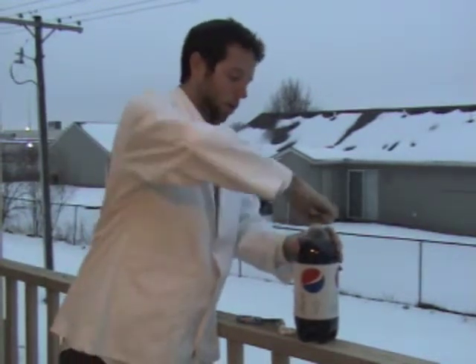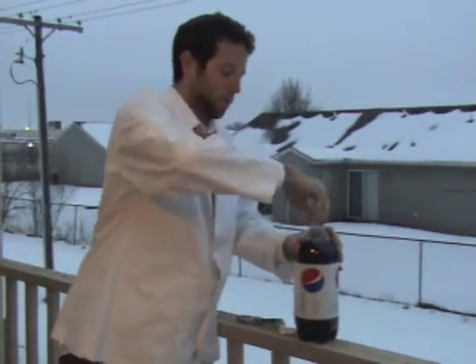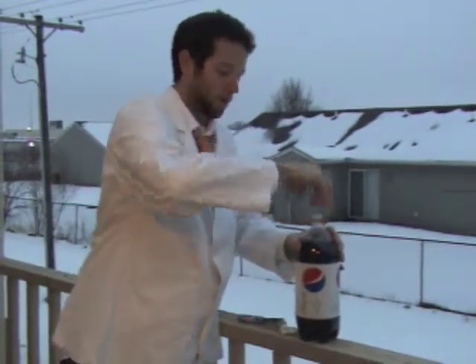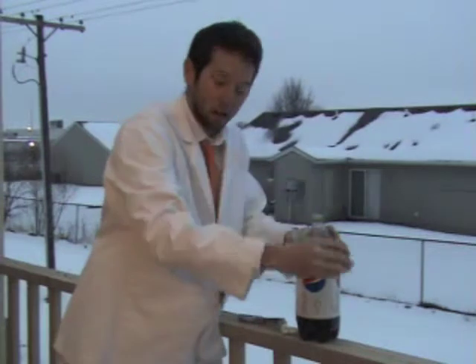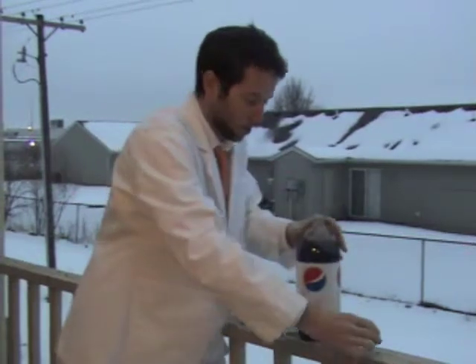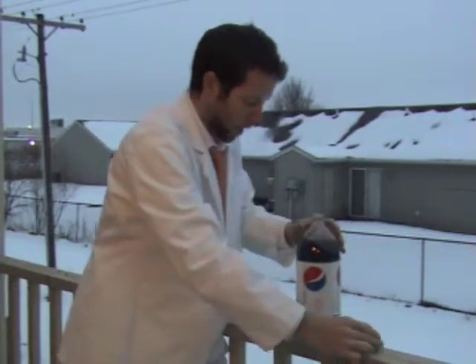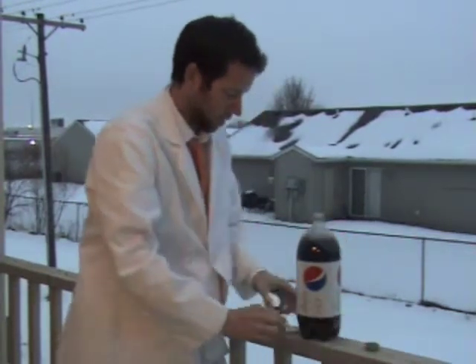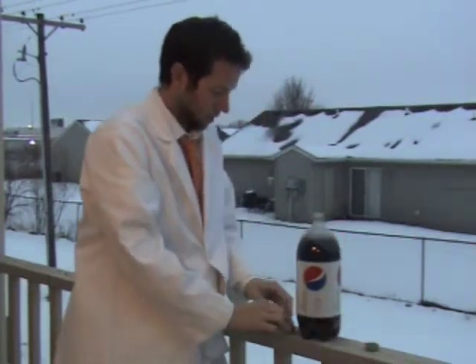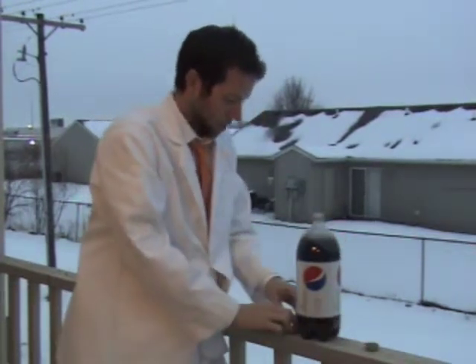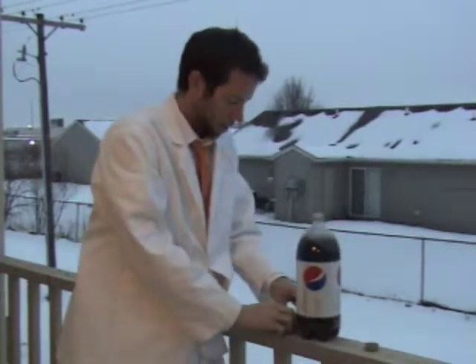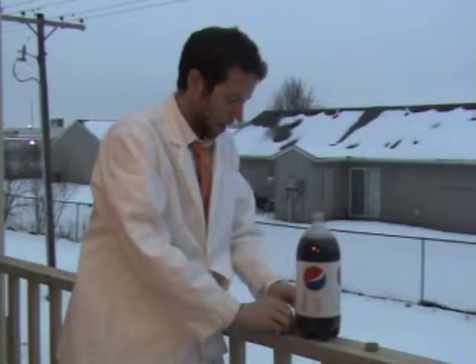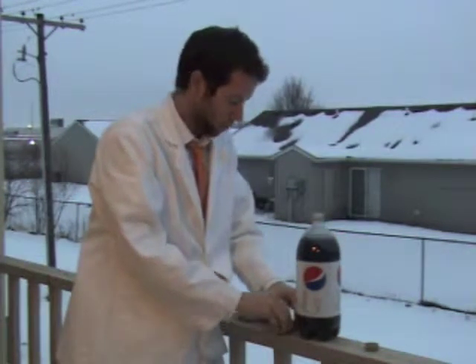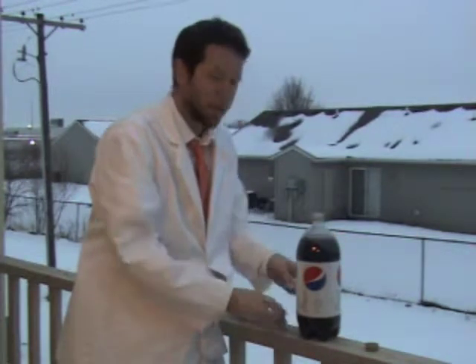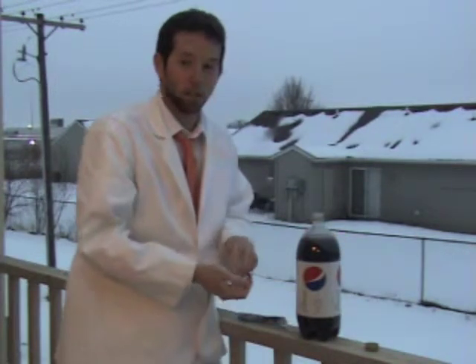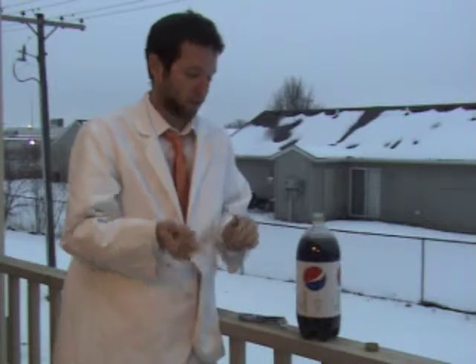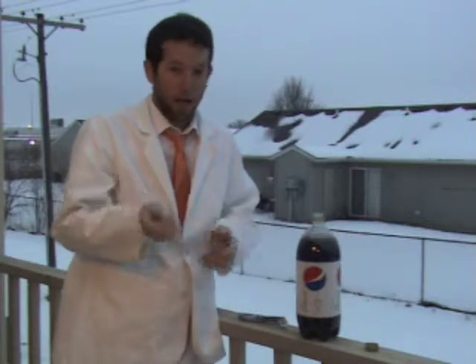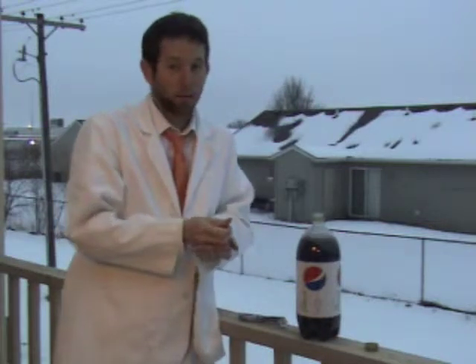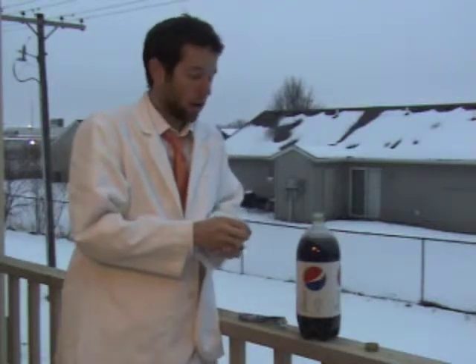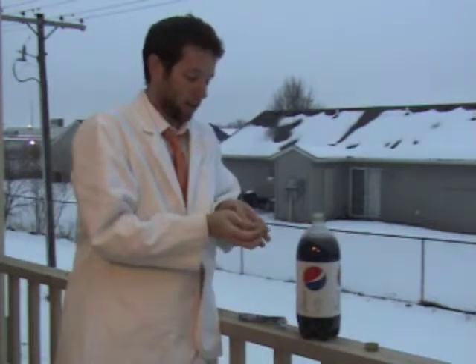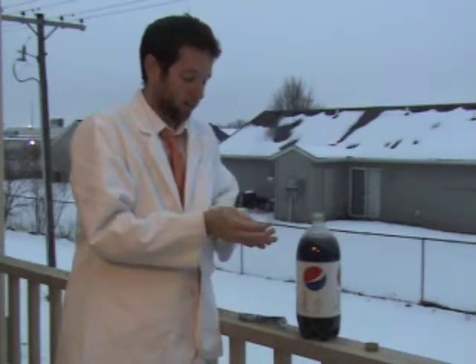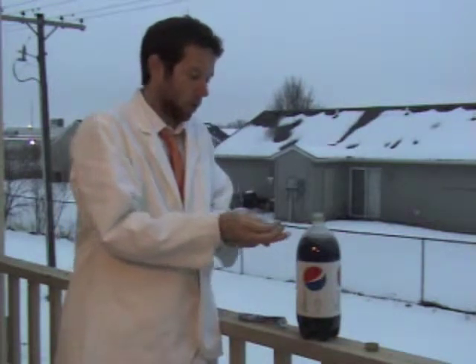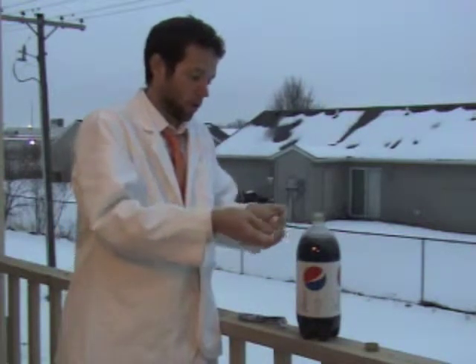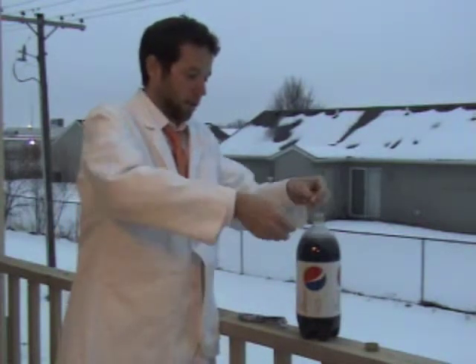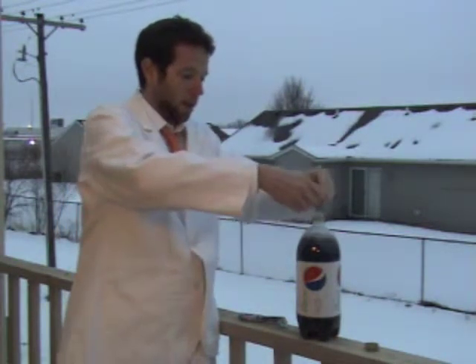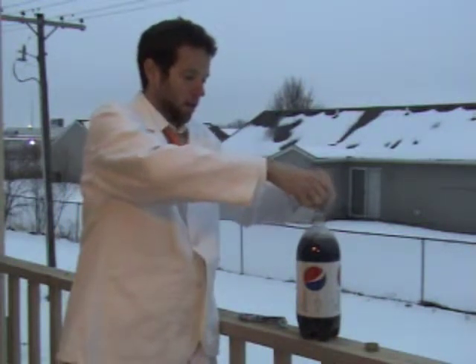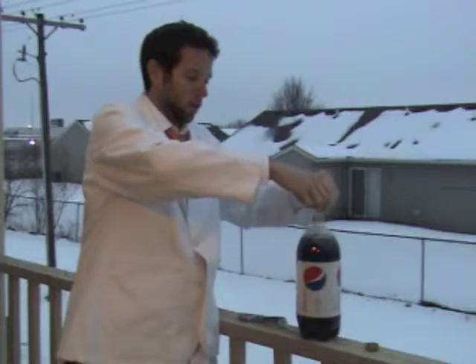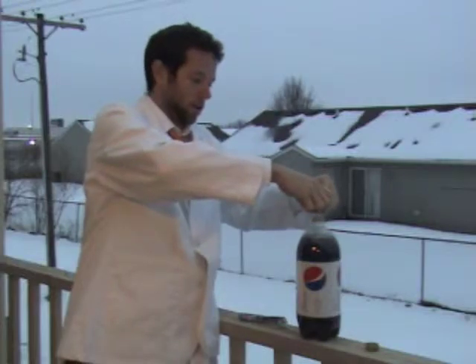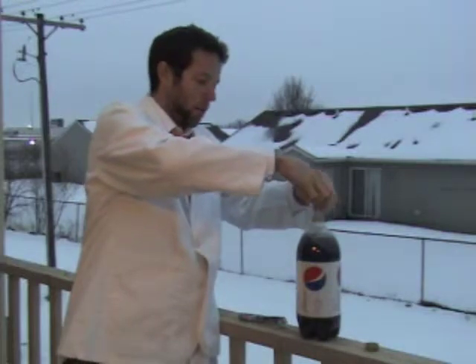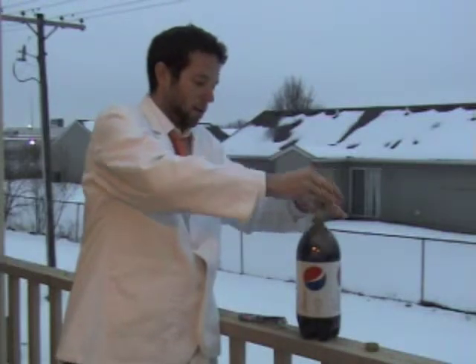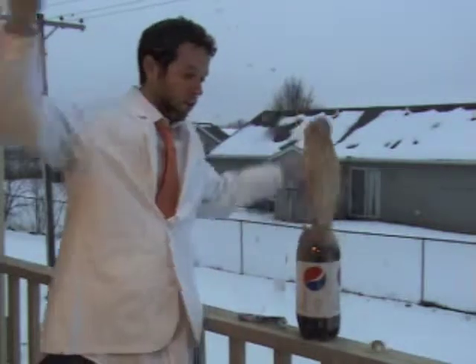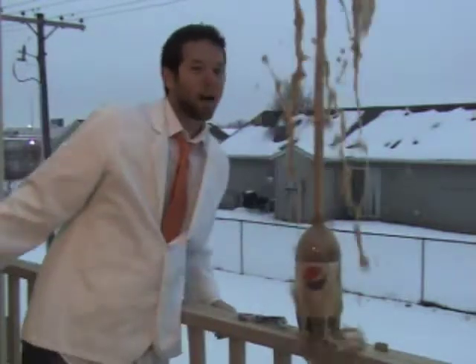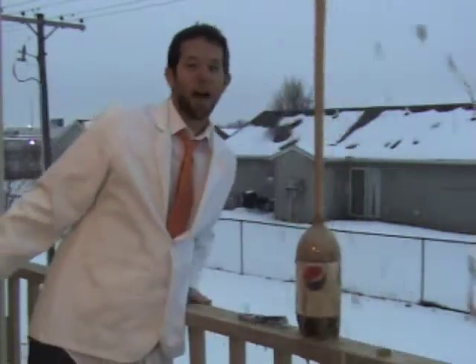So open up the brand new bottle of Diet Pepsi, take a handful of Mentos, and get ready for quite a reaction. Get ready, then you can drop them in and watch what happens.